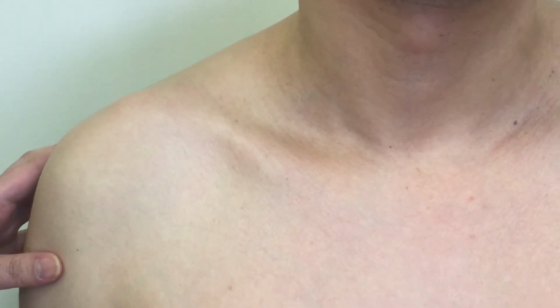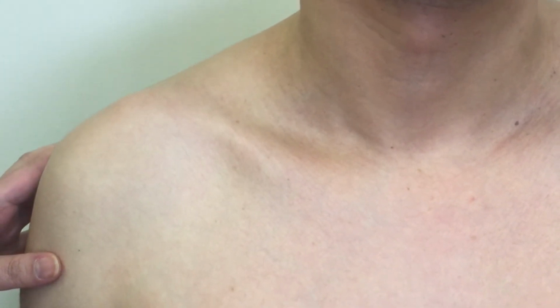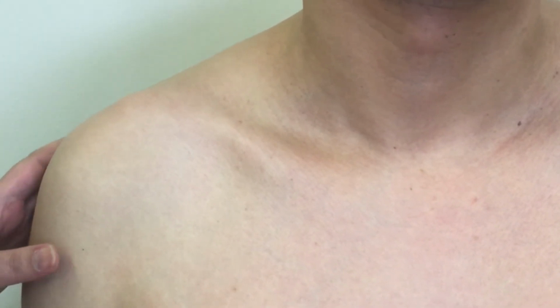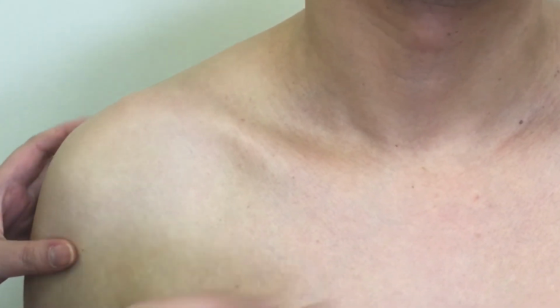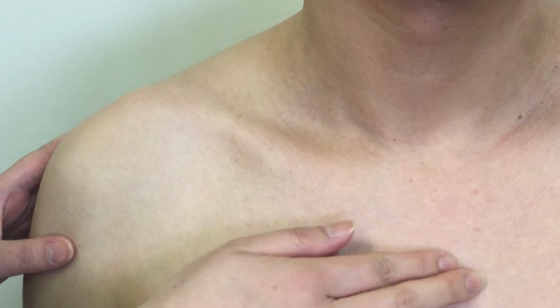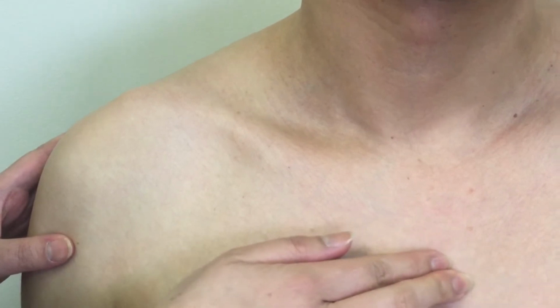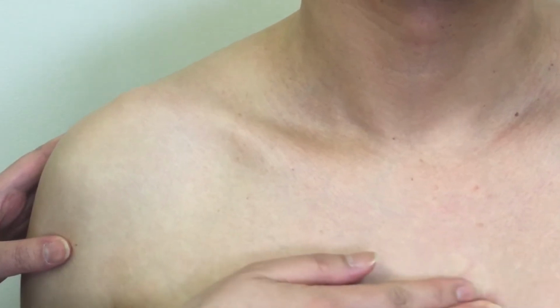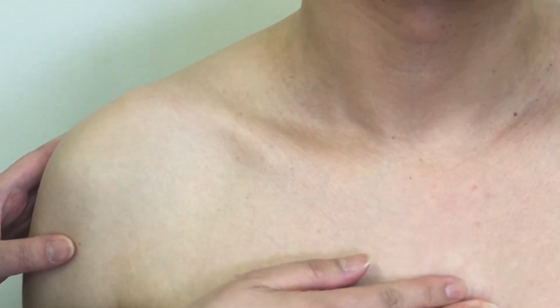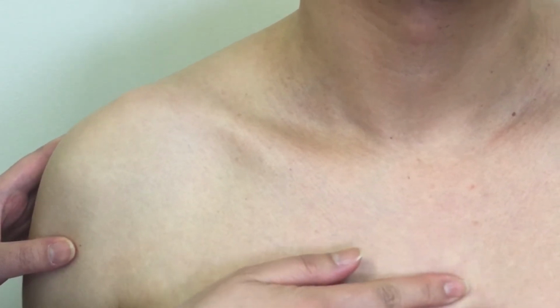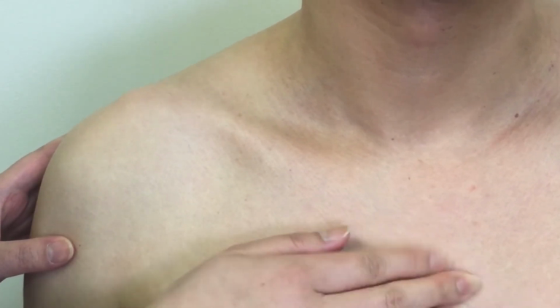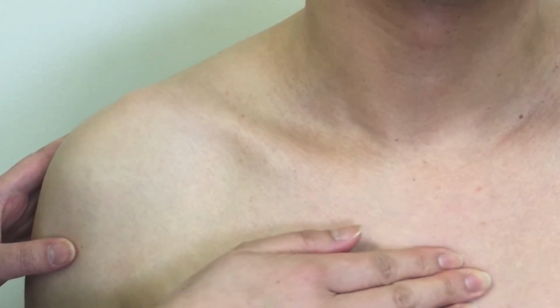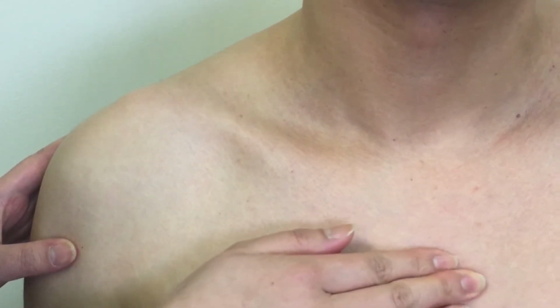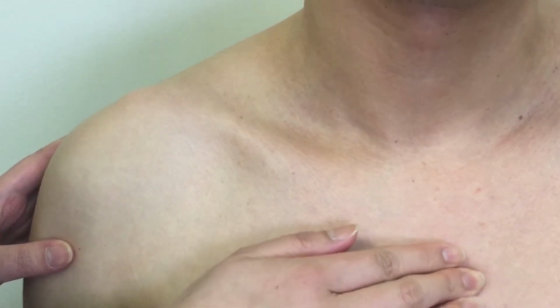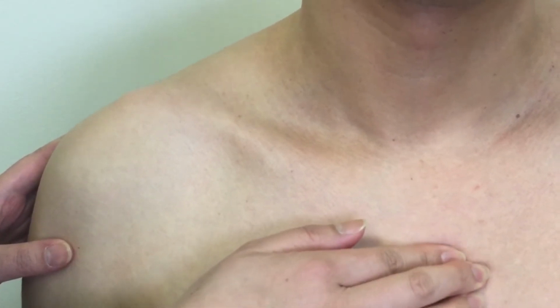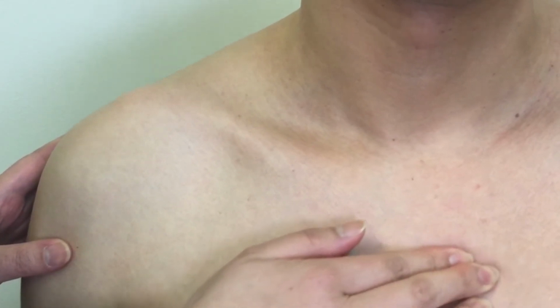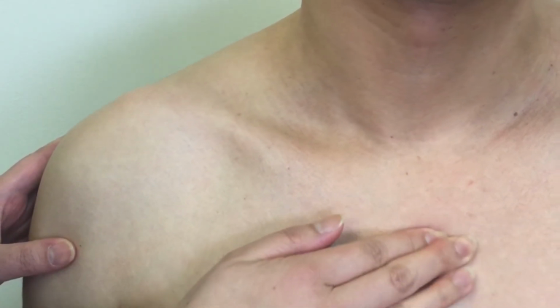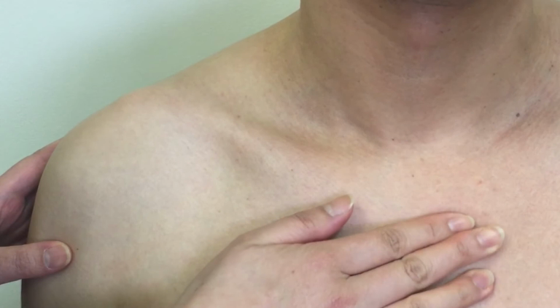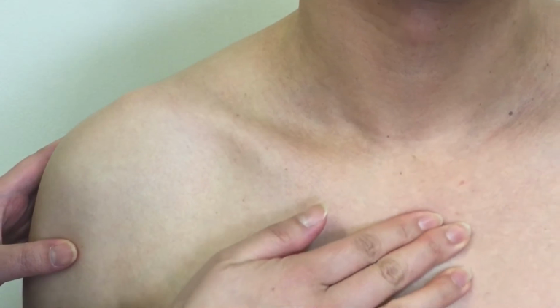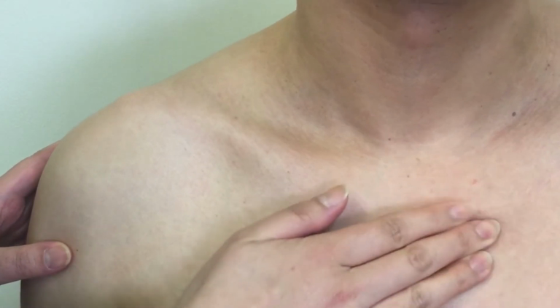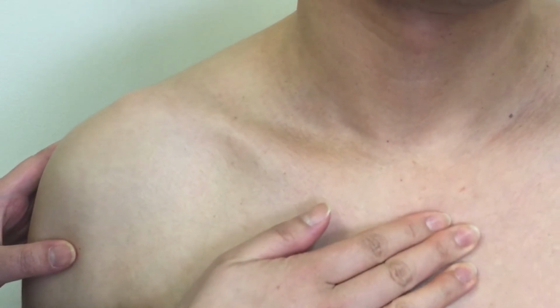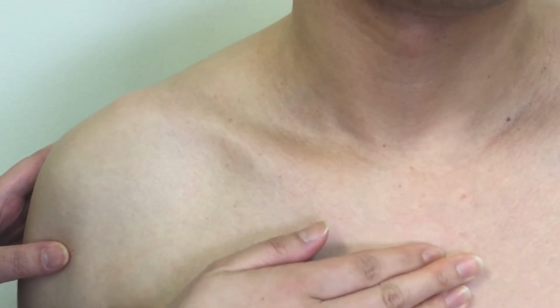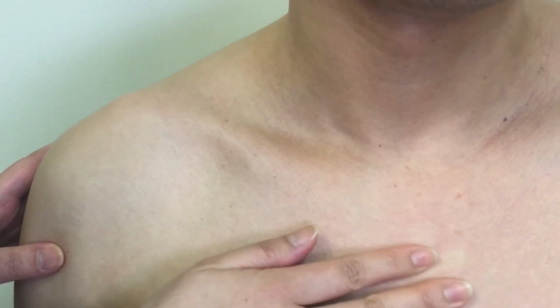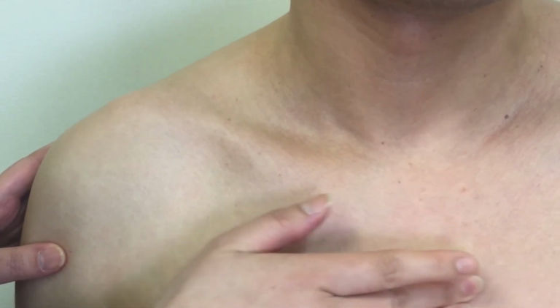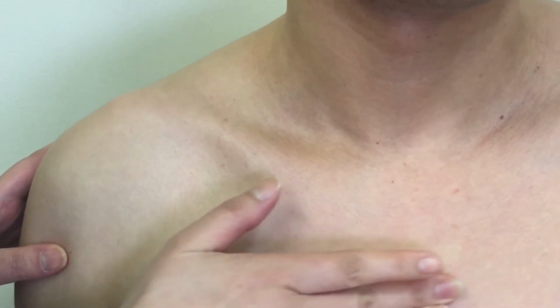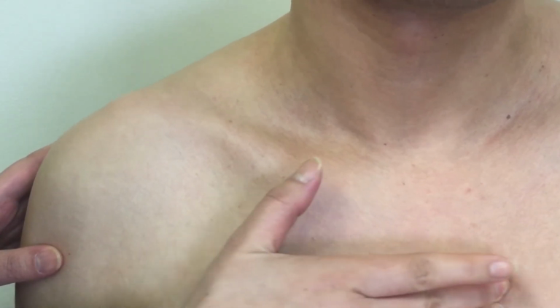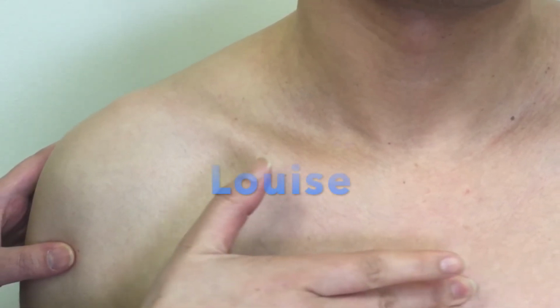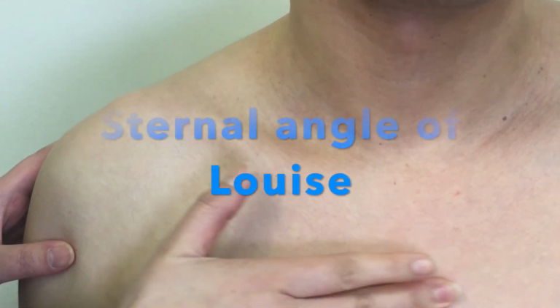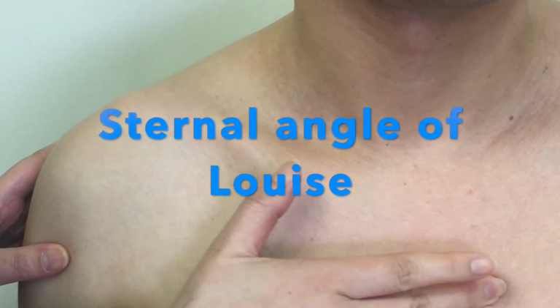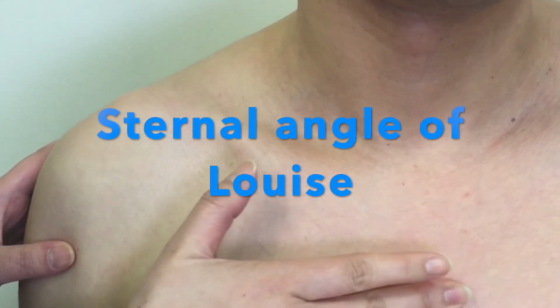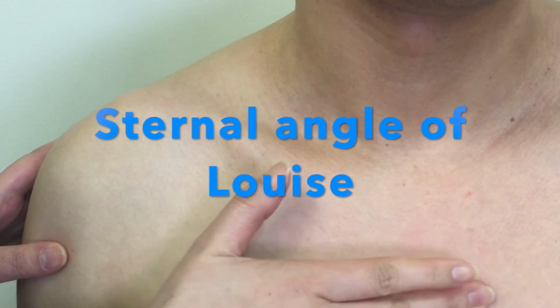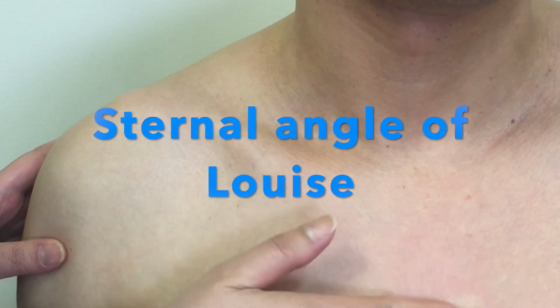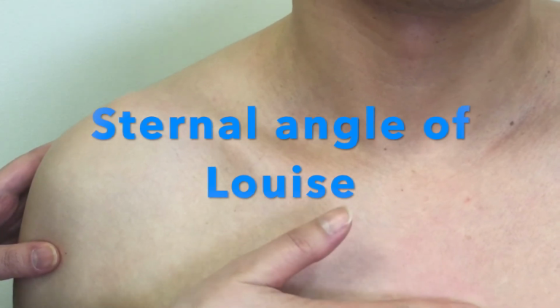locate the sternum at the center of the chest. Palpate superiorly from there. Feel for the bony ridge called the sternal angle — it is where the body of the sternum articulates with the manubrium. This is the manubriosternal joint.